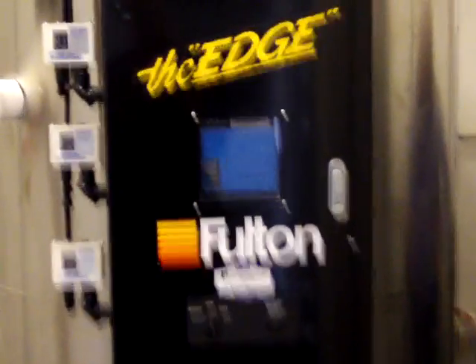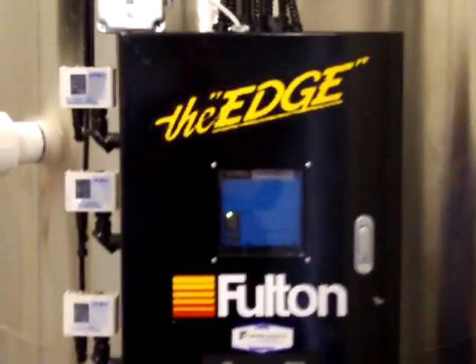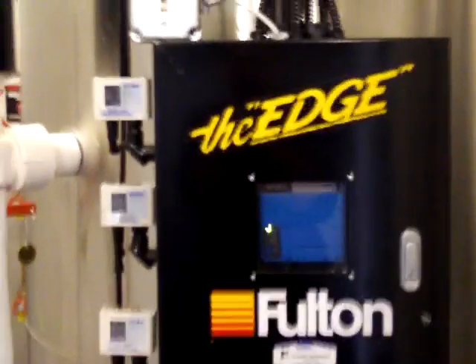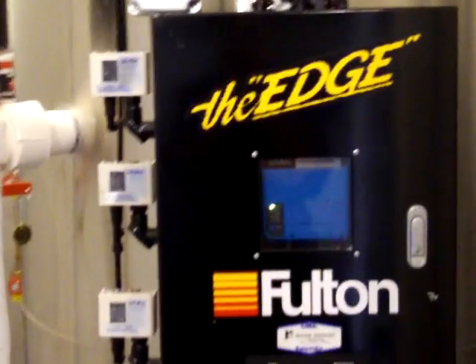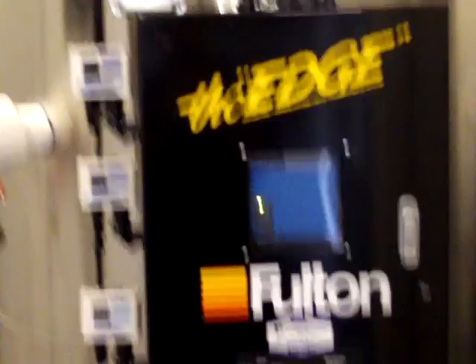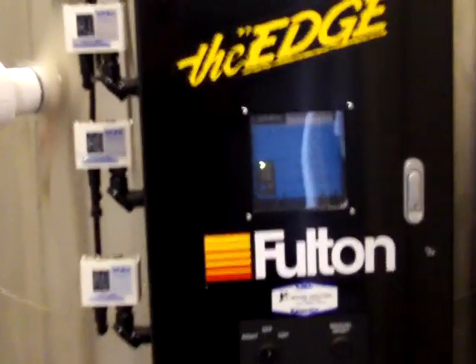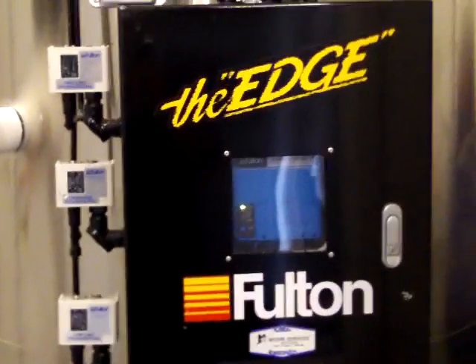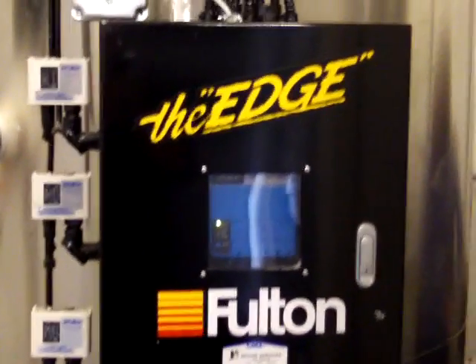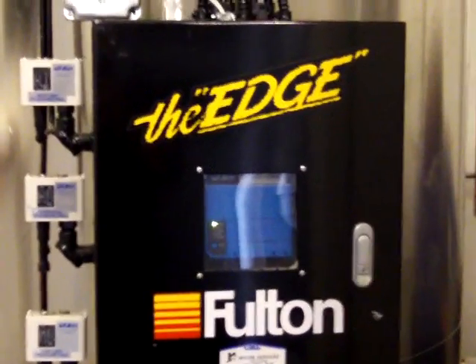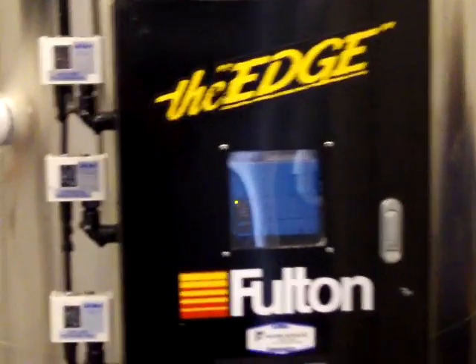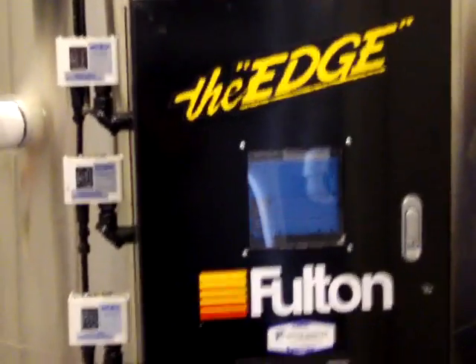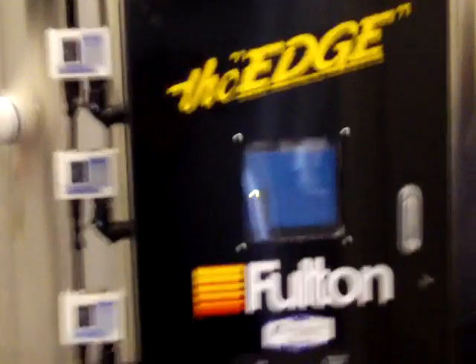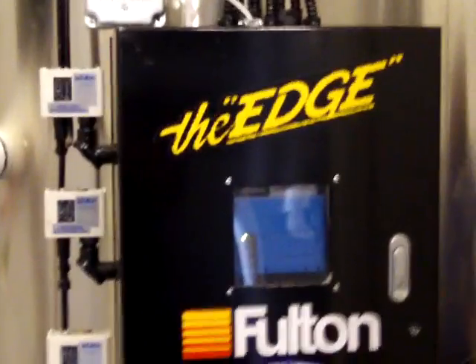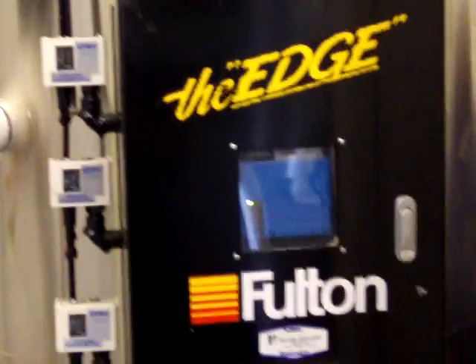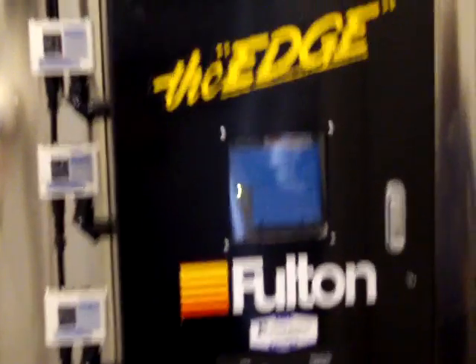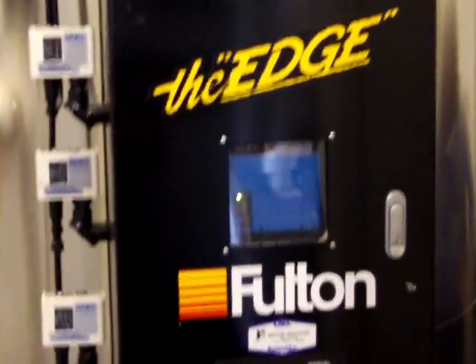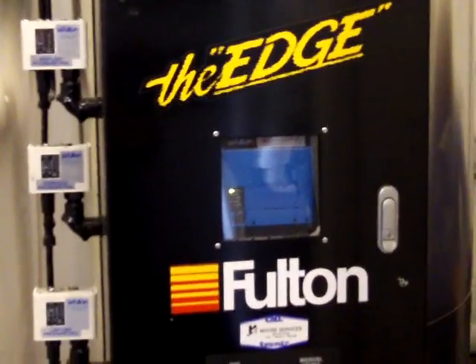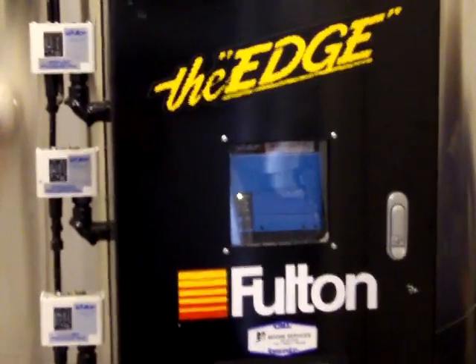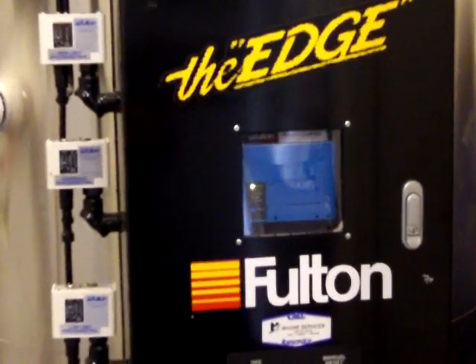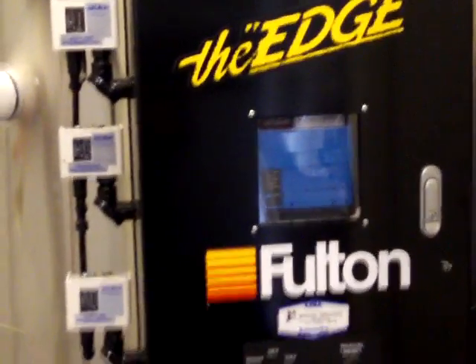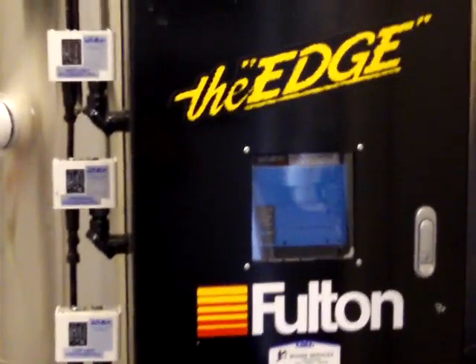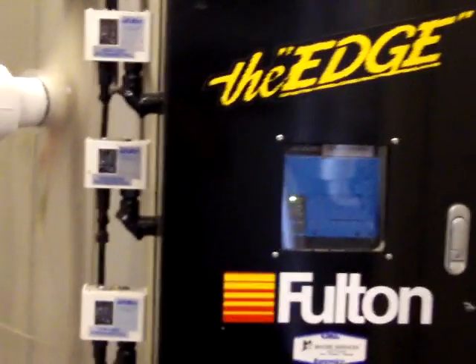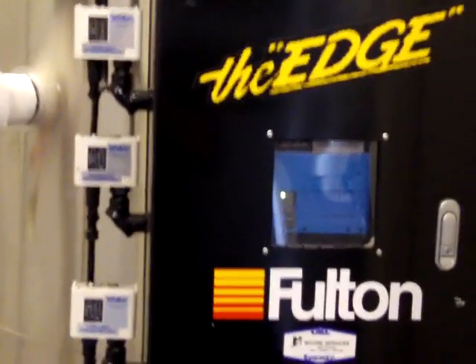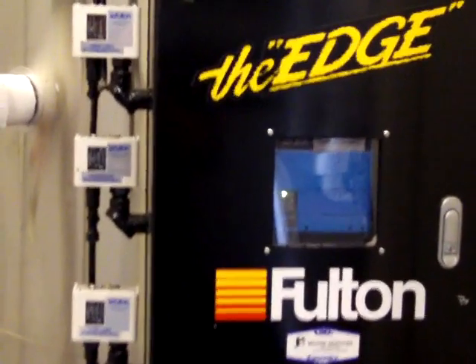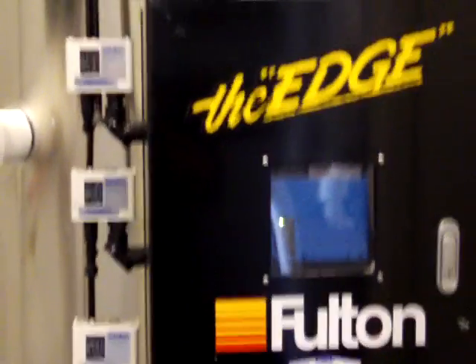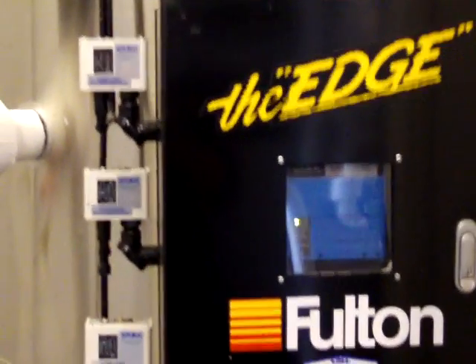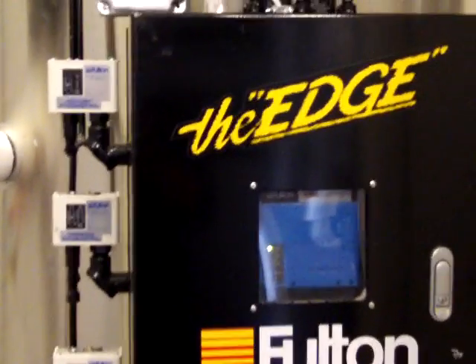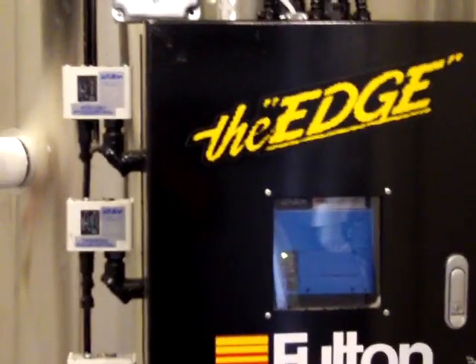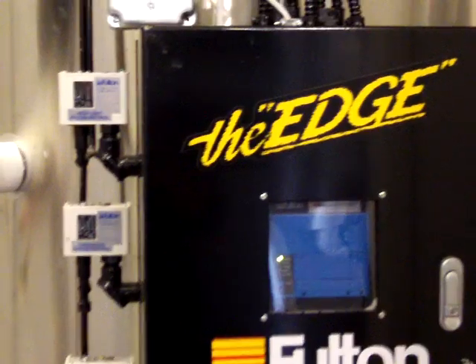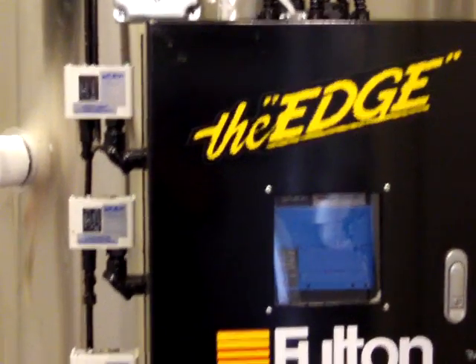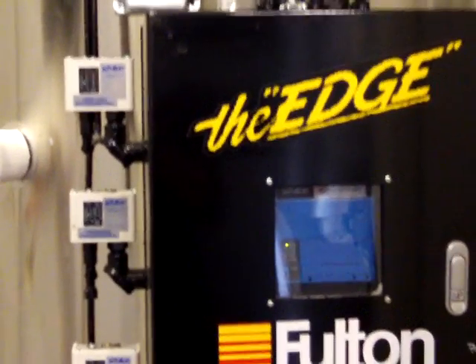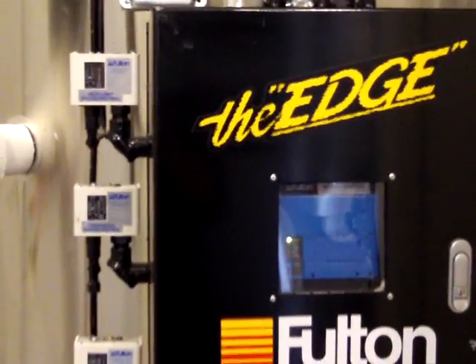We're going to review how to blow down the boiler properly. This is a Fulton 30 horsepower, like a lot of stores have. For the sake of being able to hear while we're doing this, we're not going to have the boiler on.